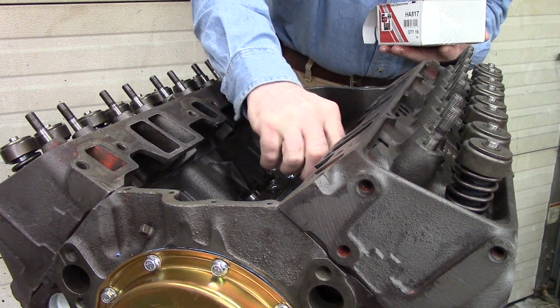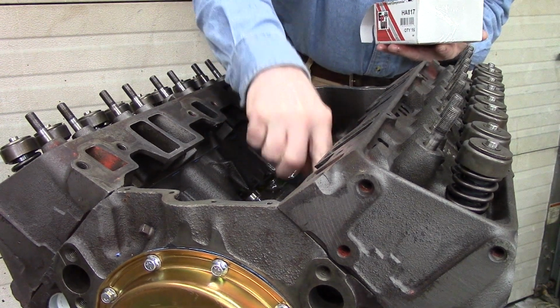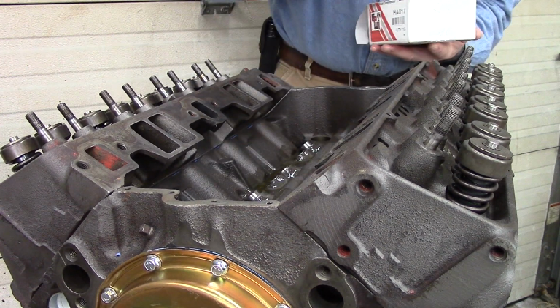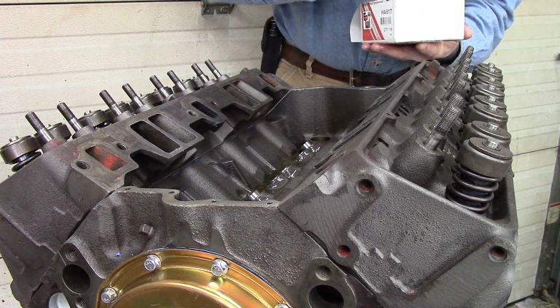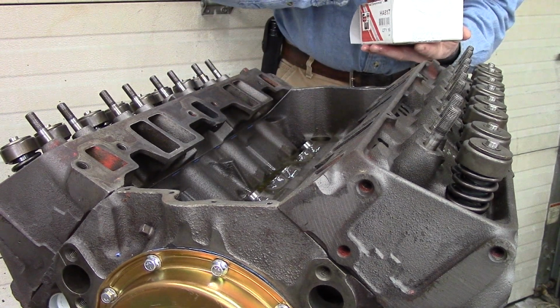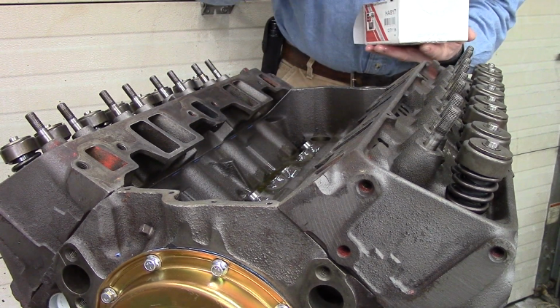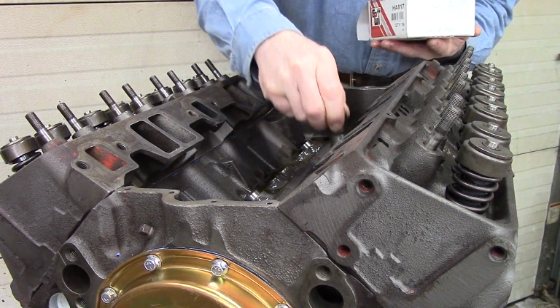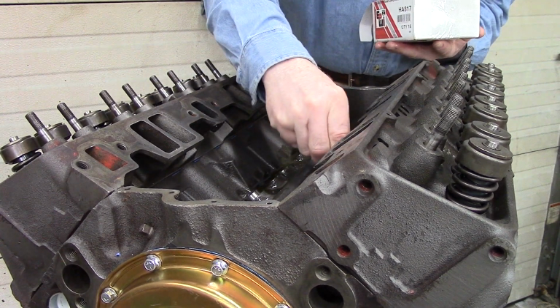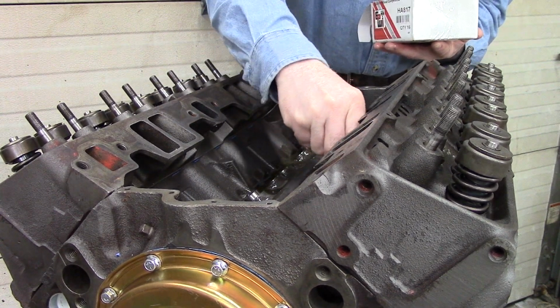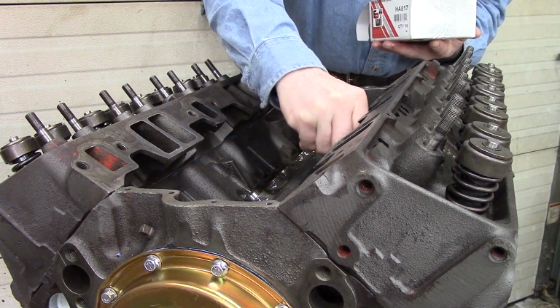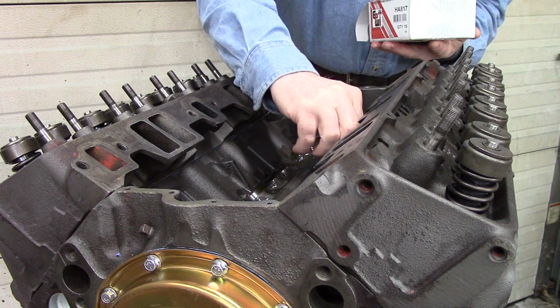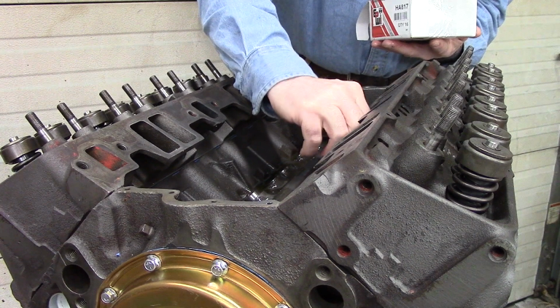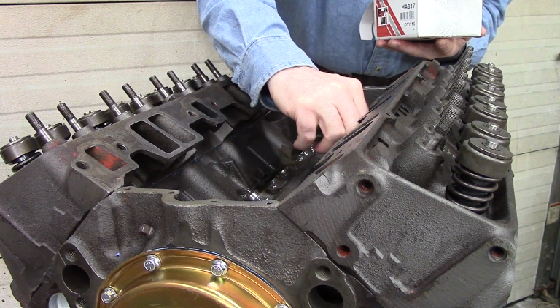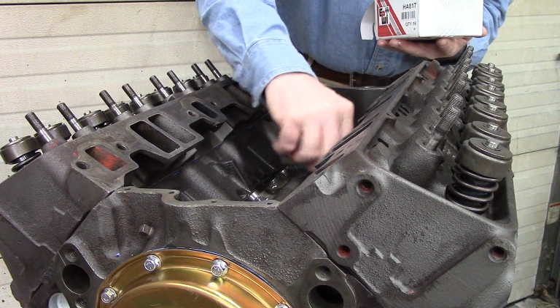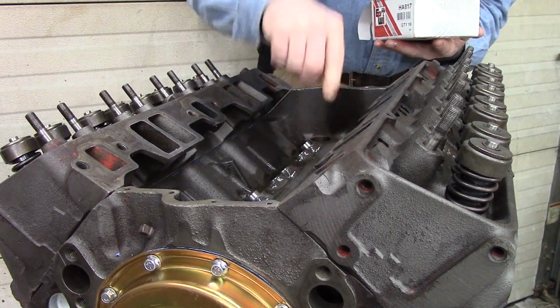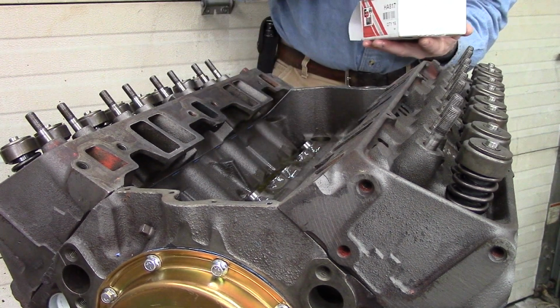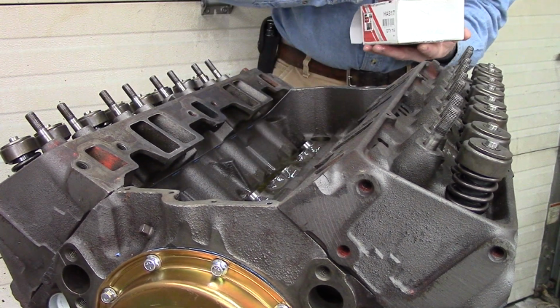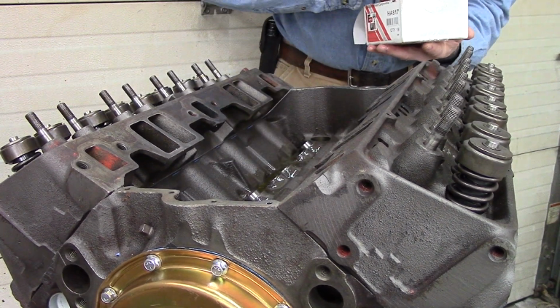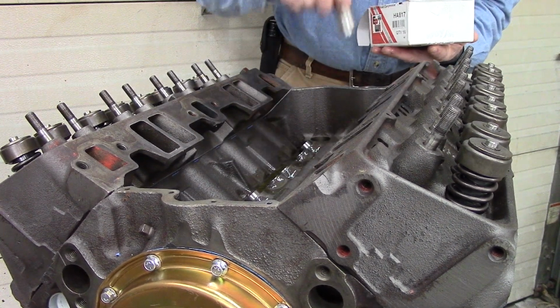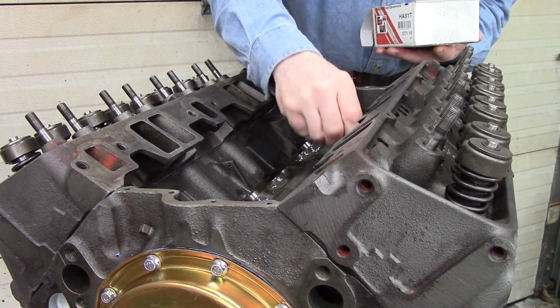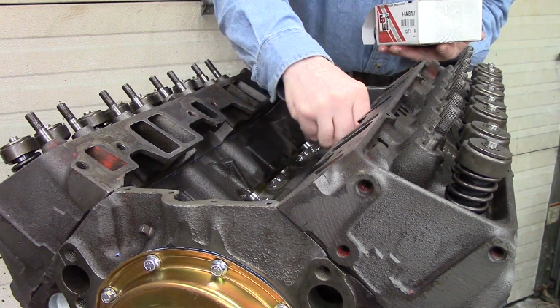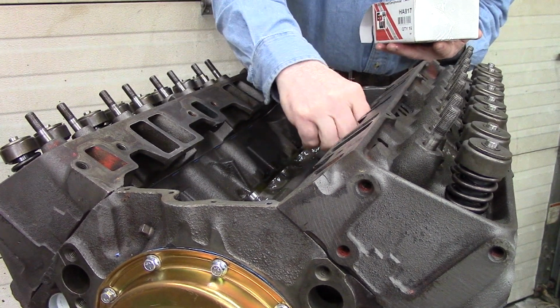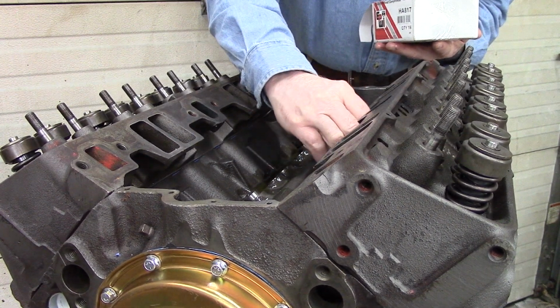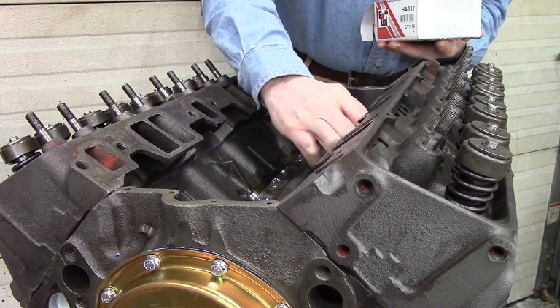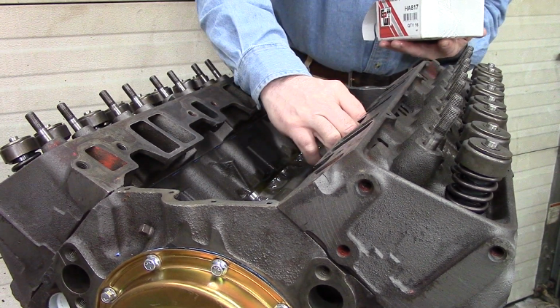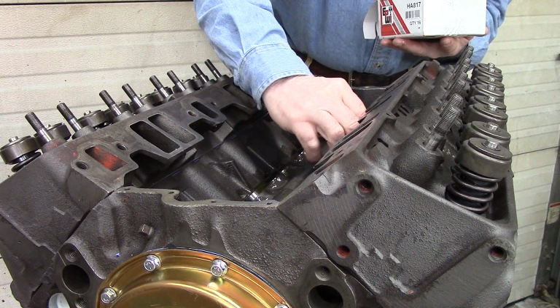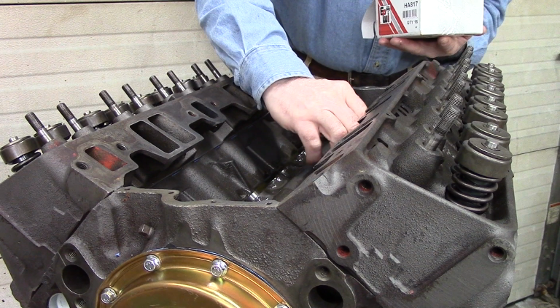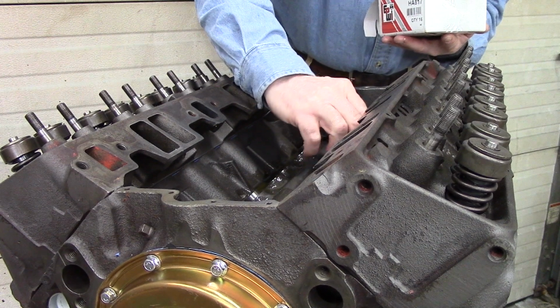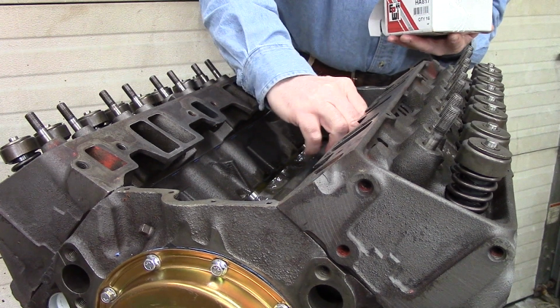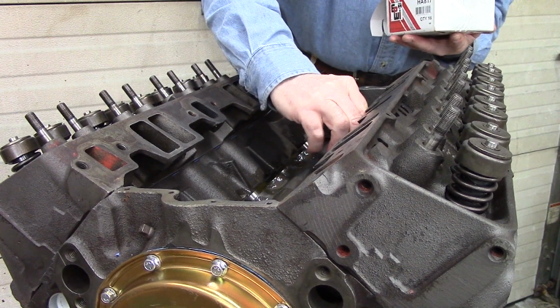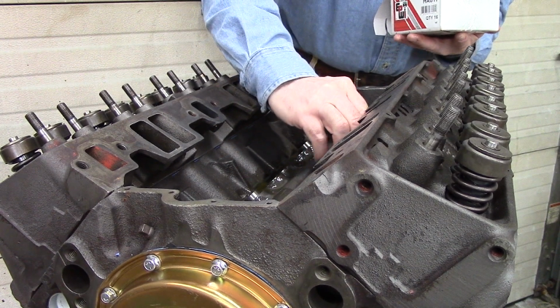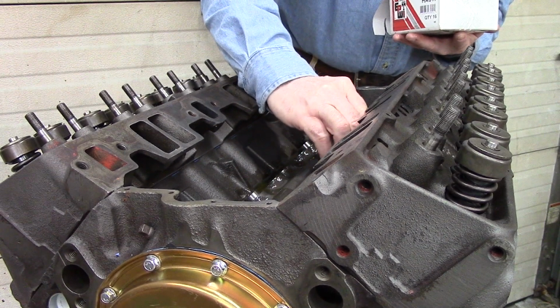In each one of the videos, I will list in the description the parts that I purchased and installed in that video.